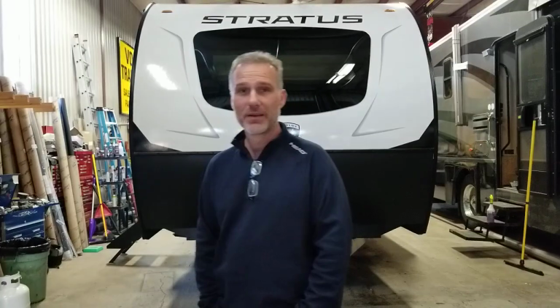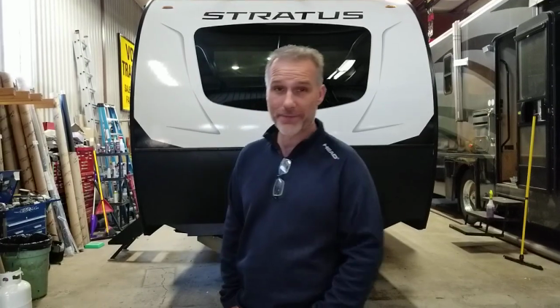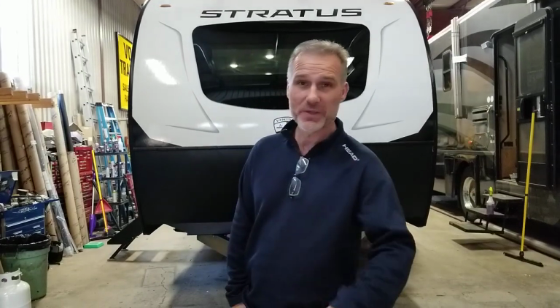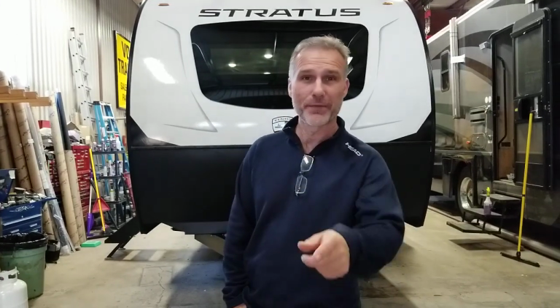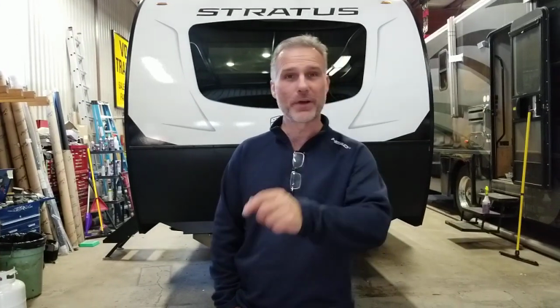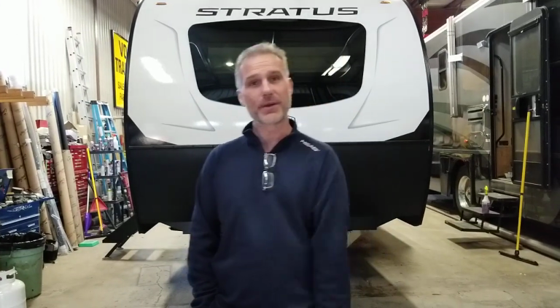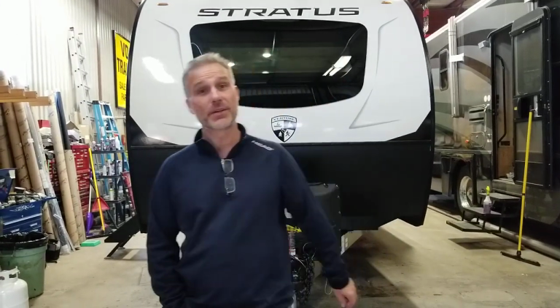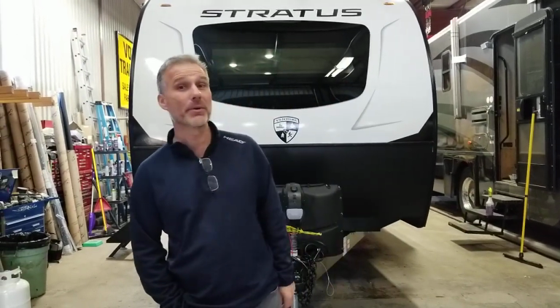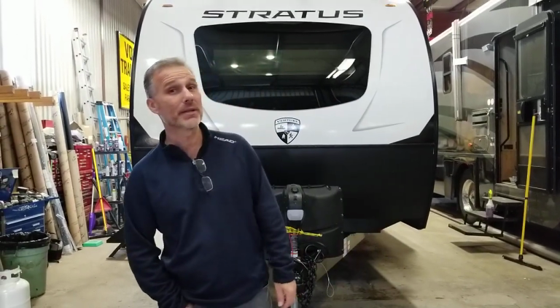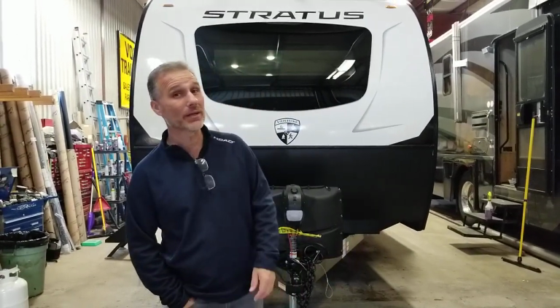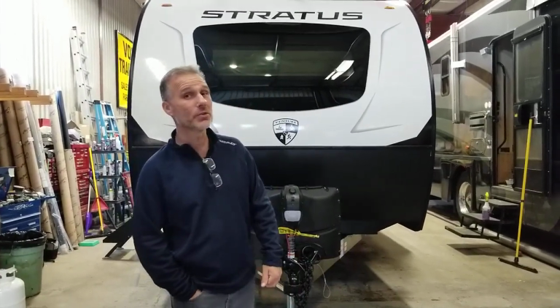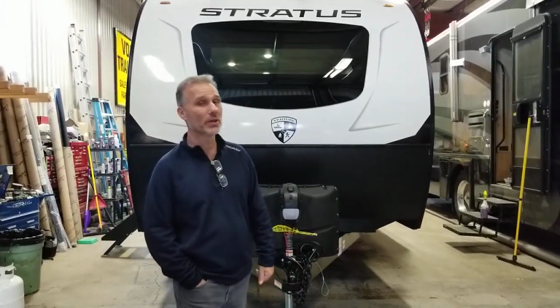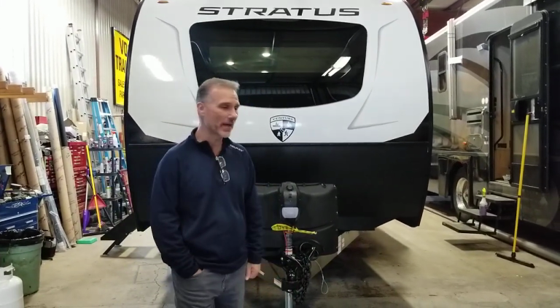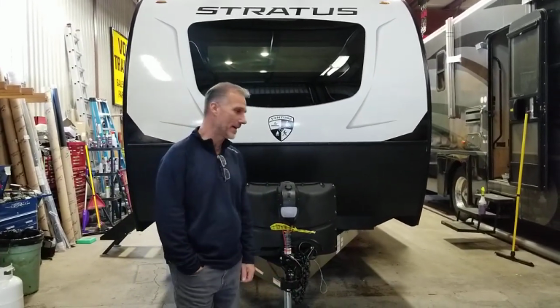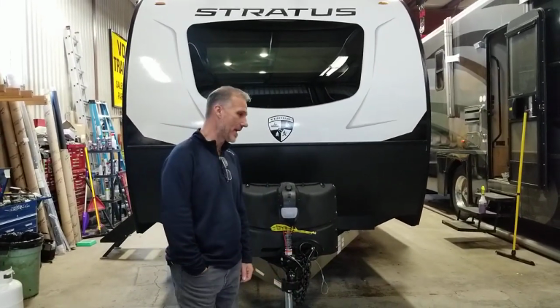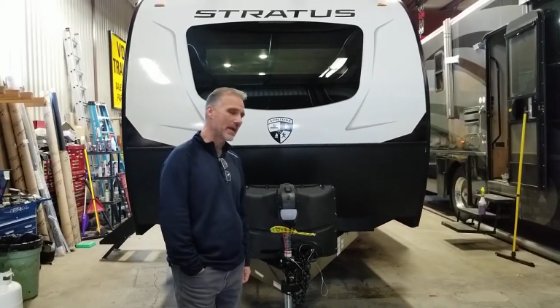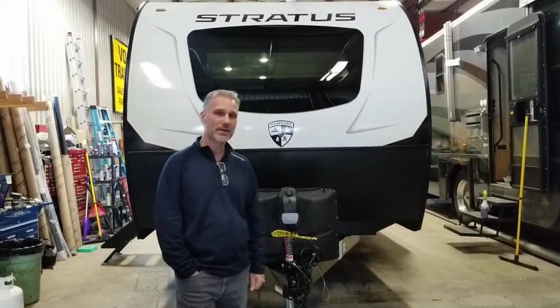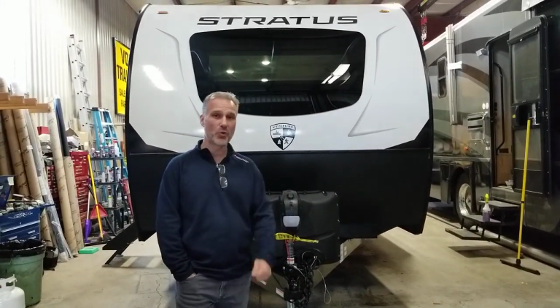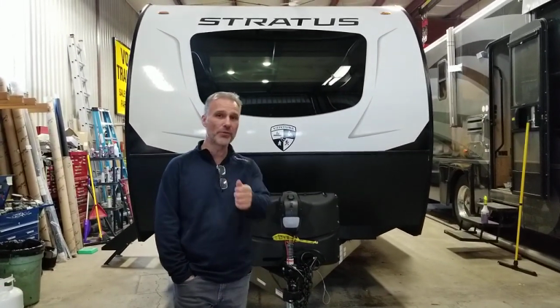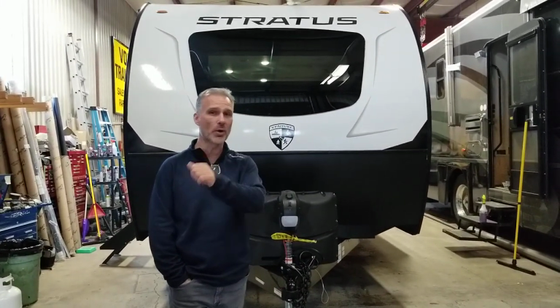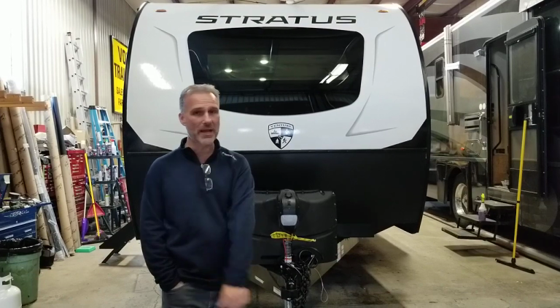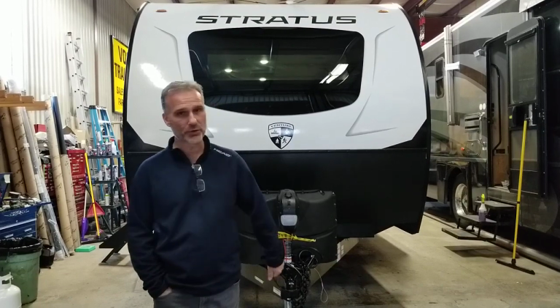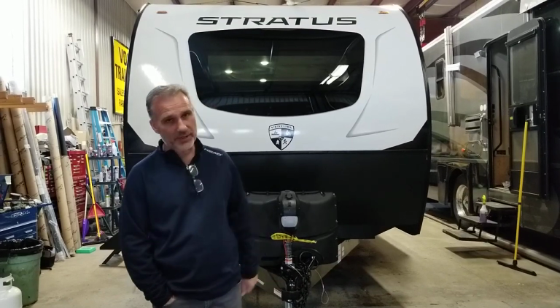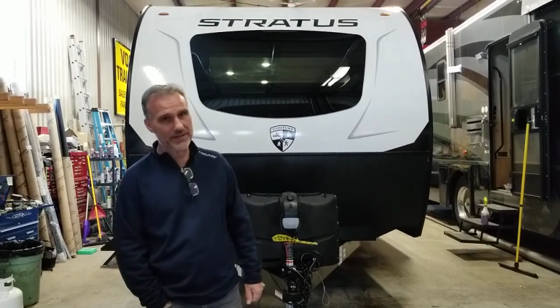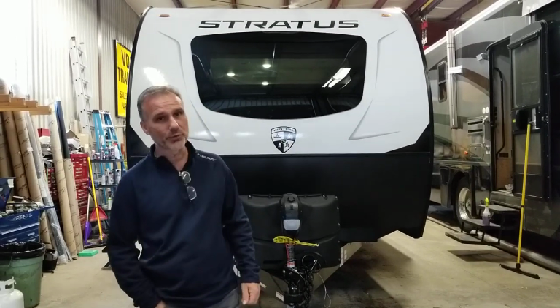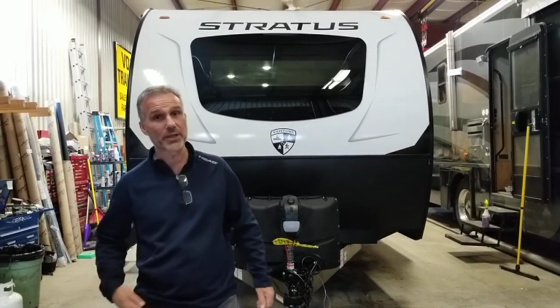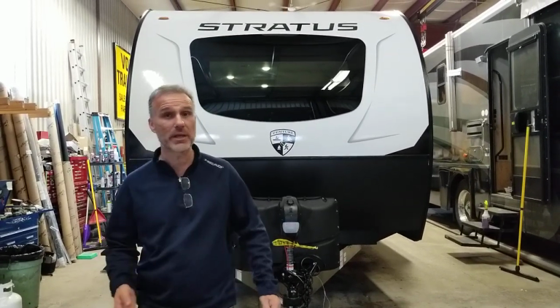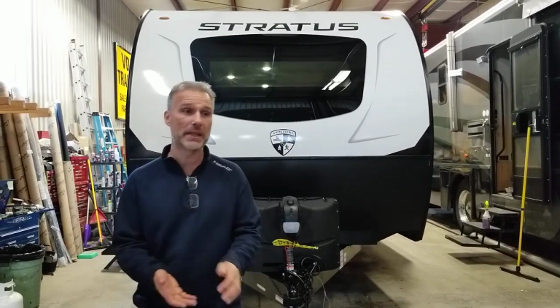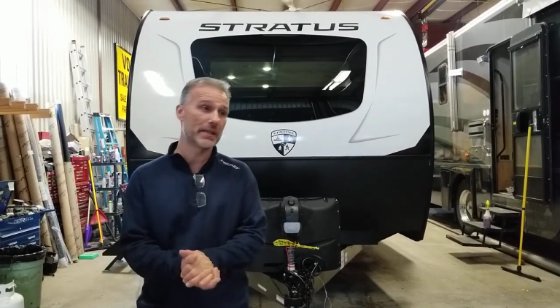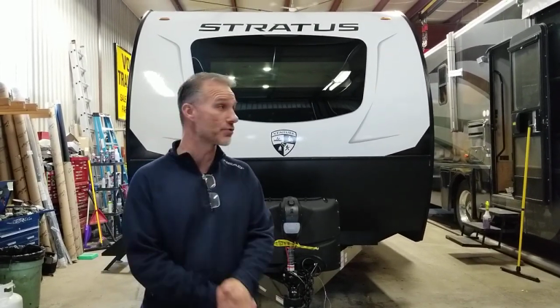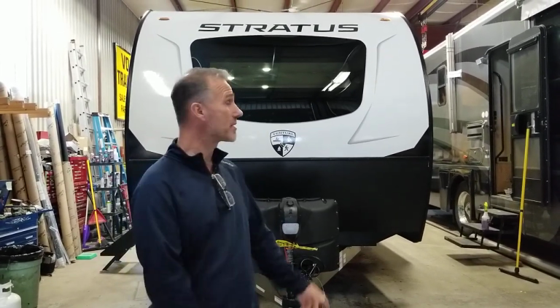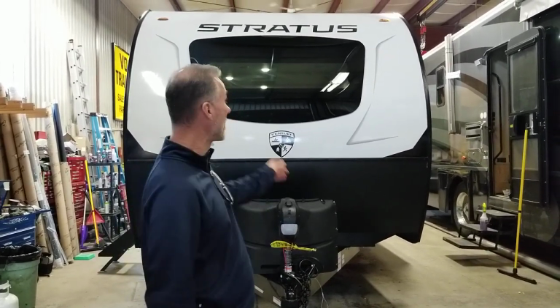Hi folks, Steve here with Ross Trailers. Today we're going to take a closer look at a brand new floor plan for 2023 in the Stratus lineup.